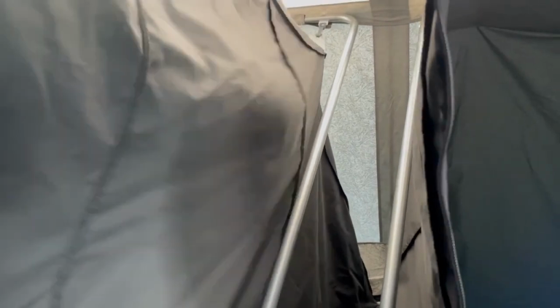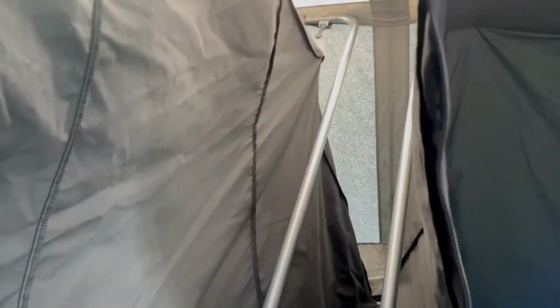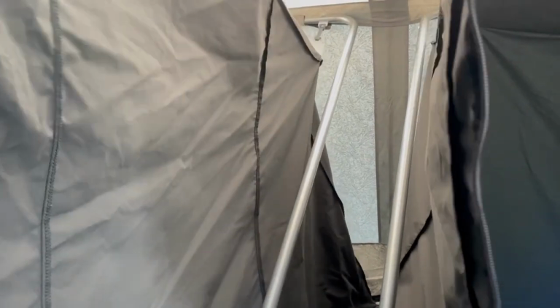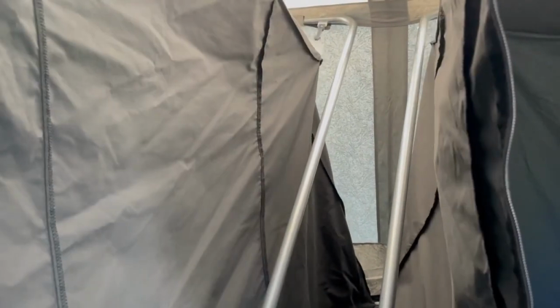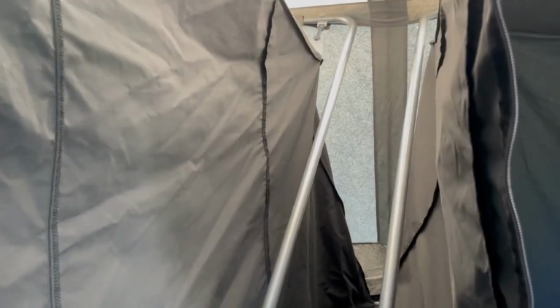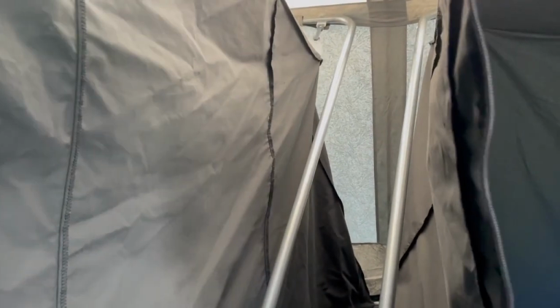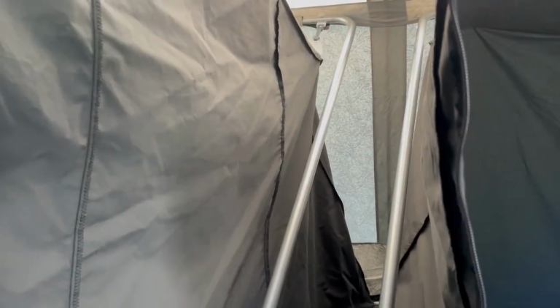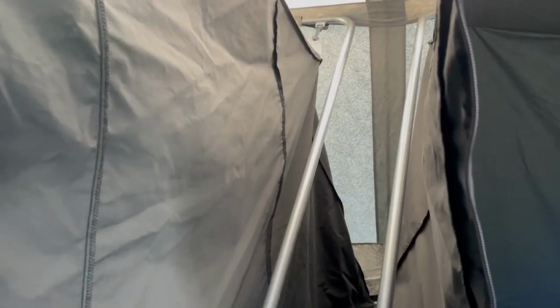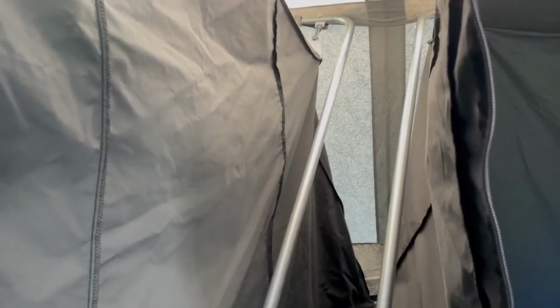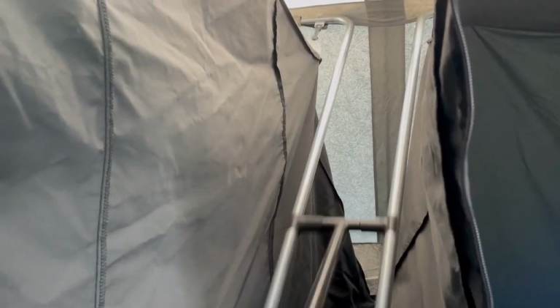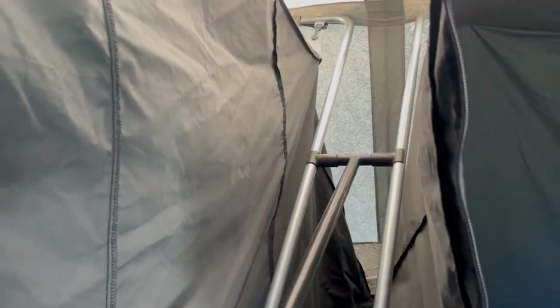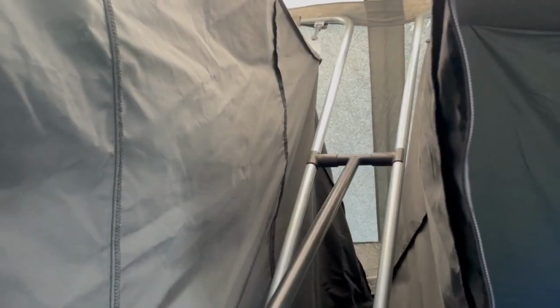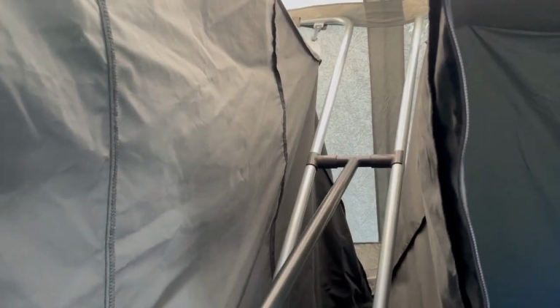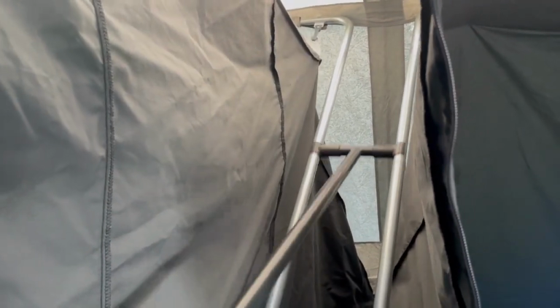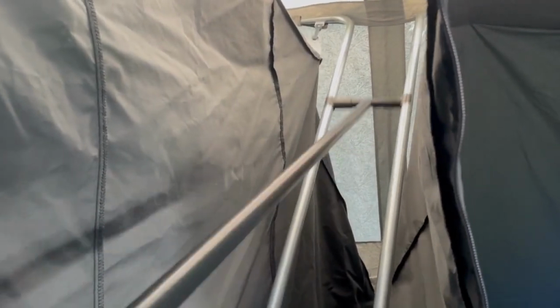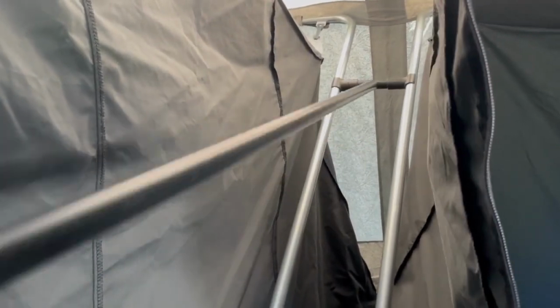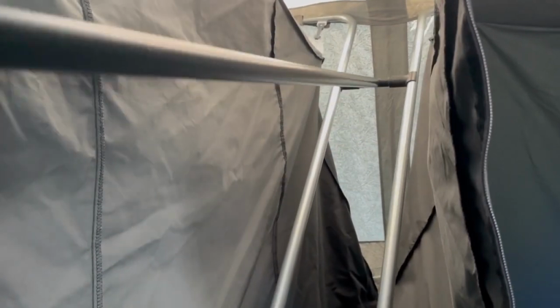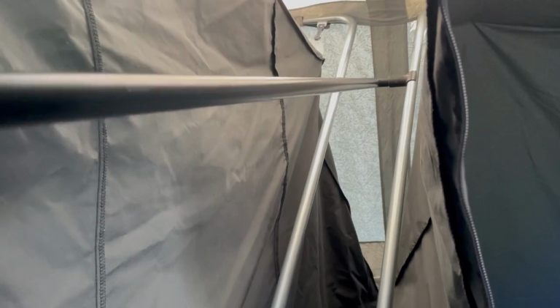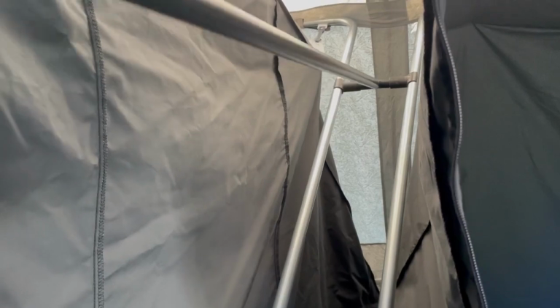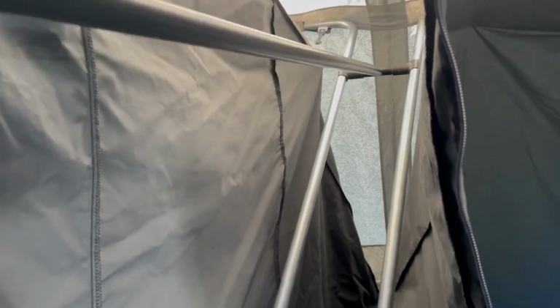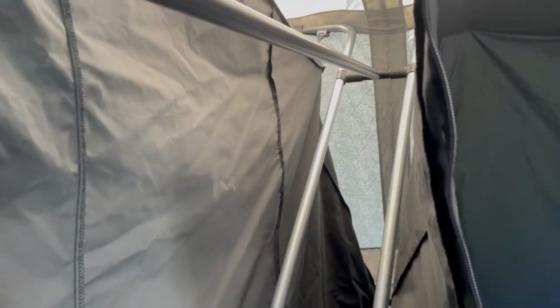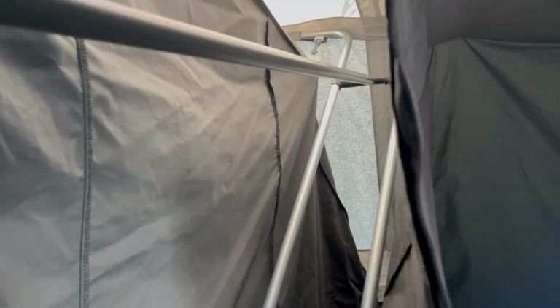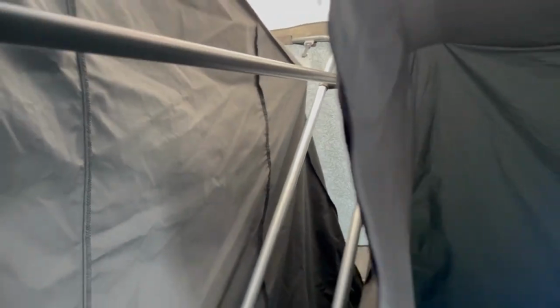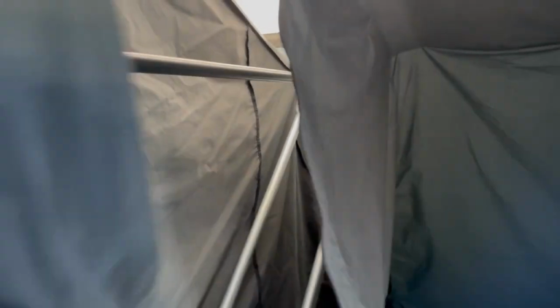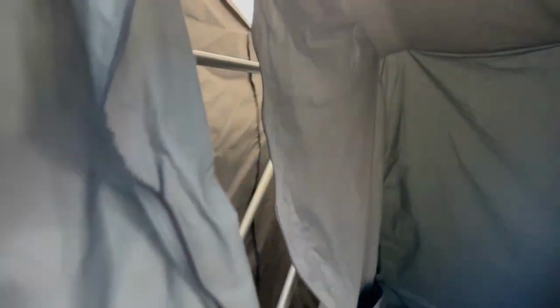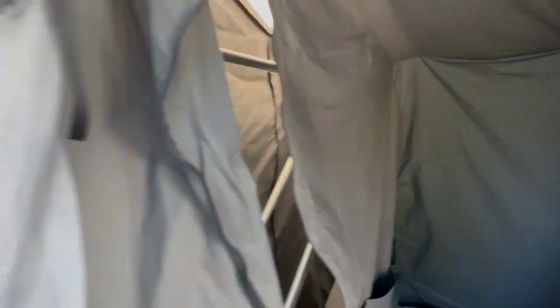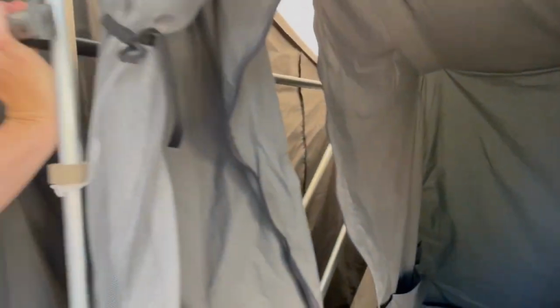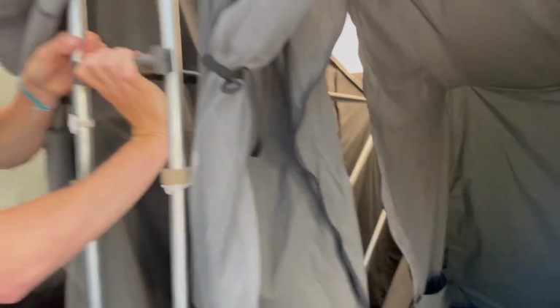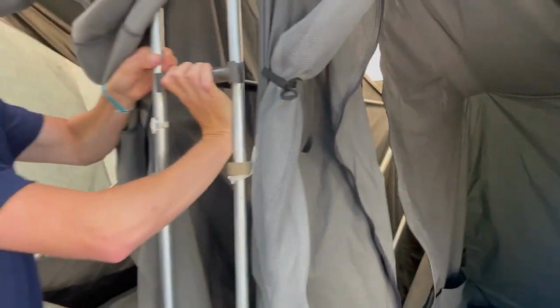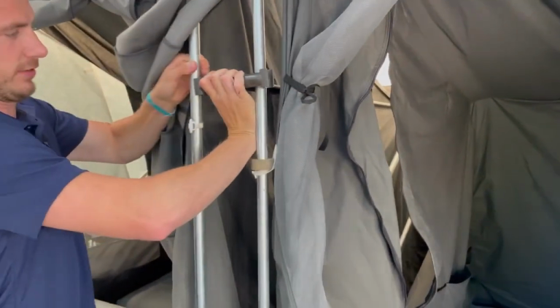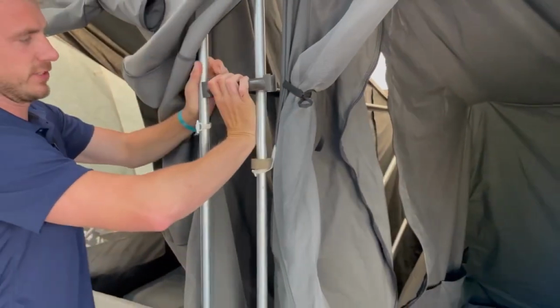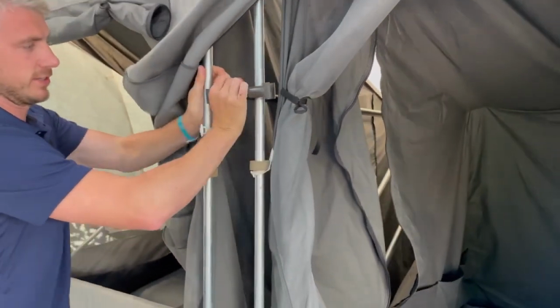Simply attaches — push the wardrobe rail up and attach at the front end.